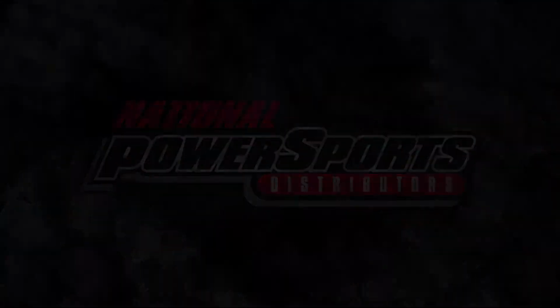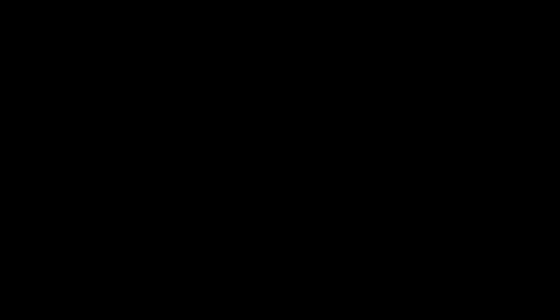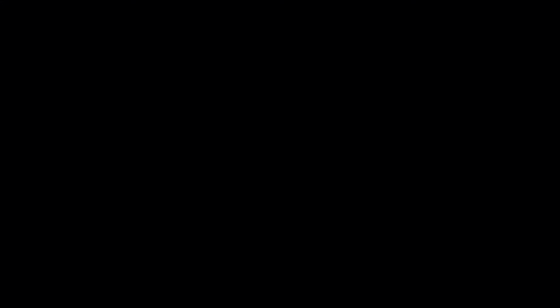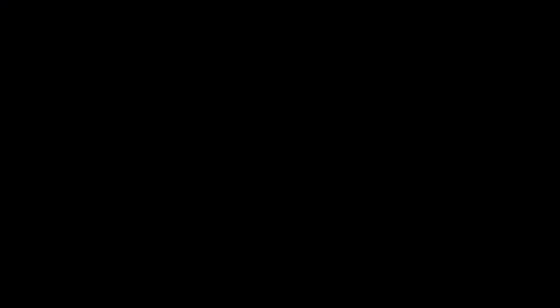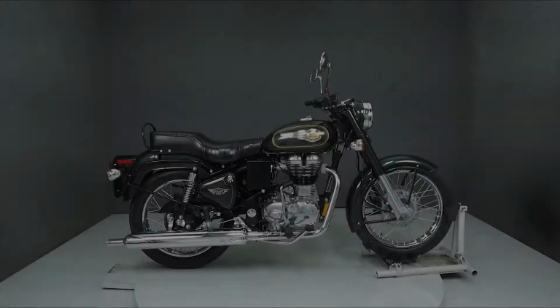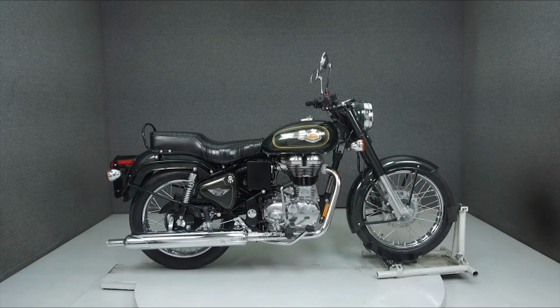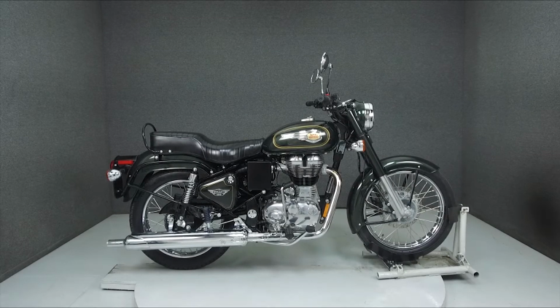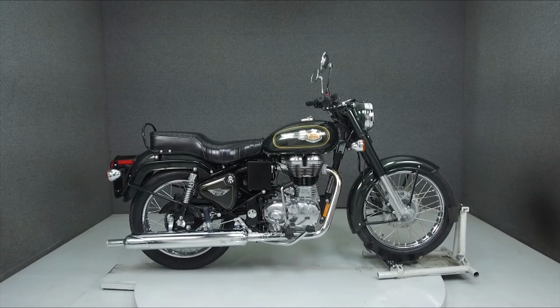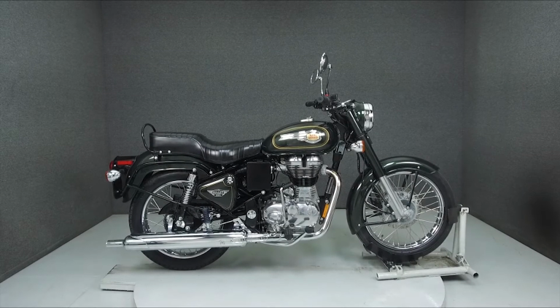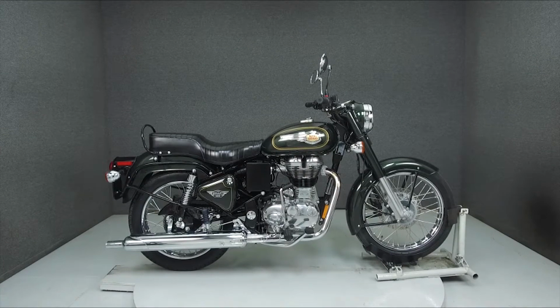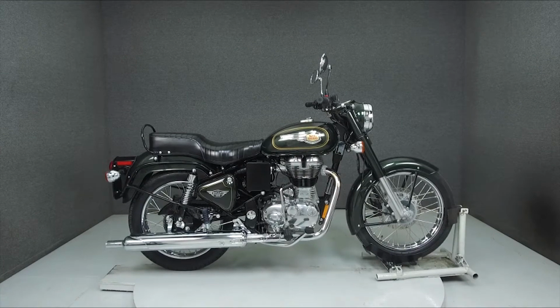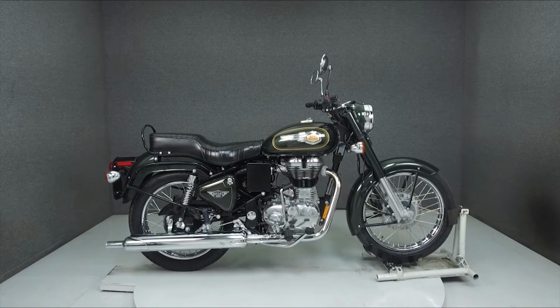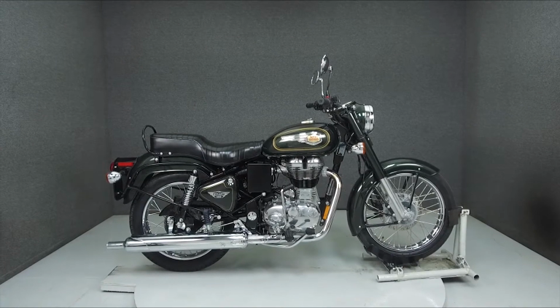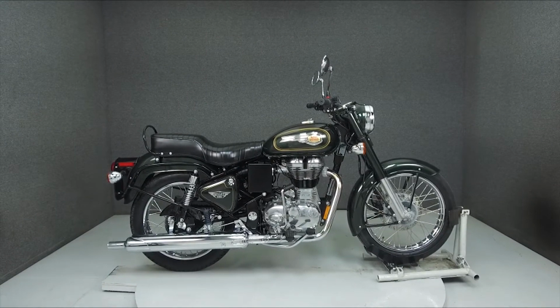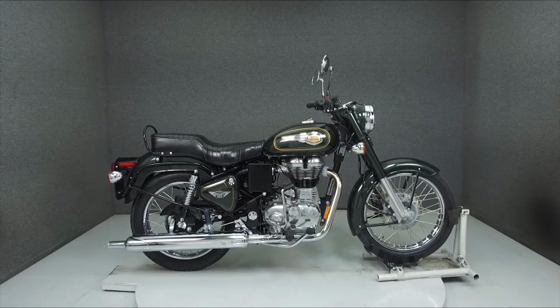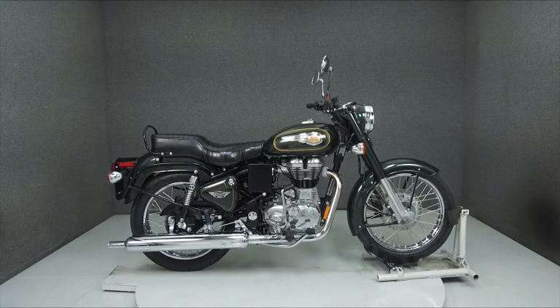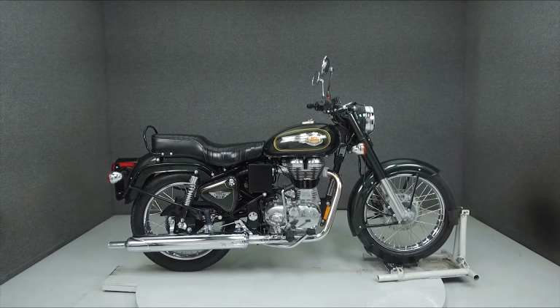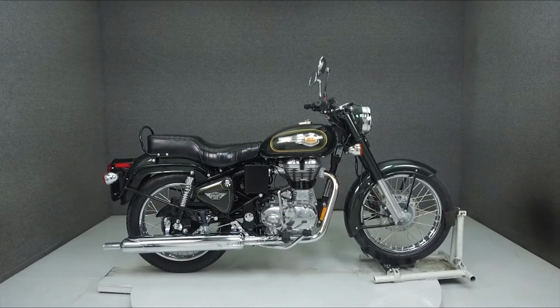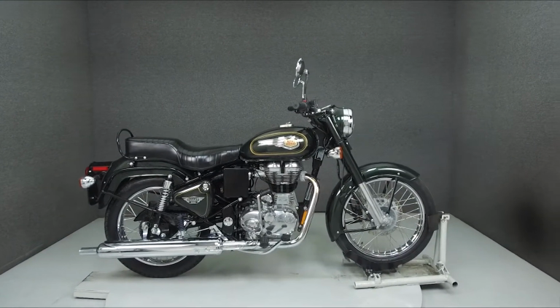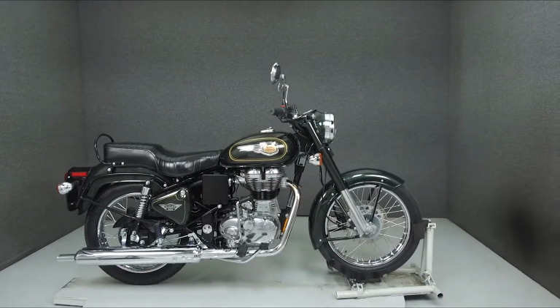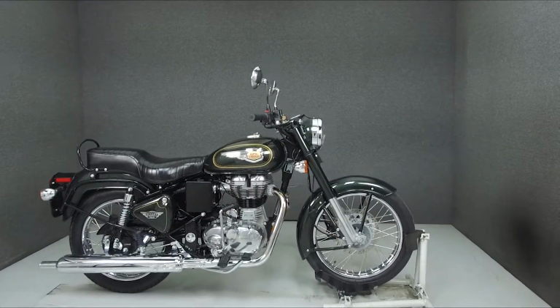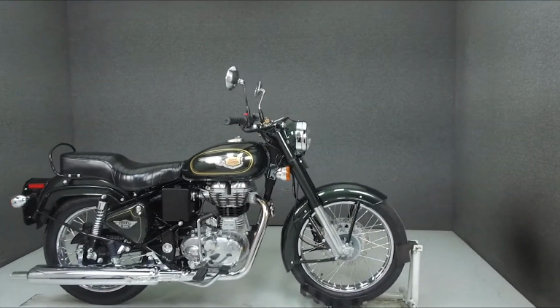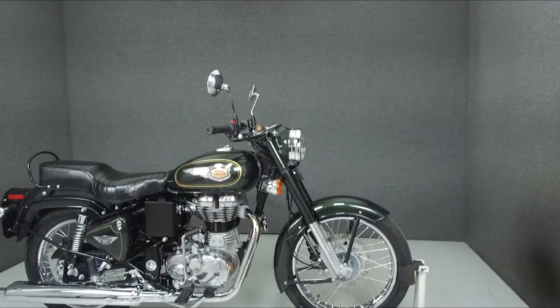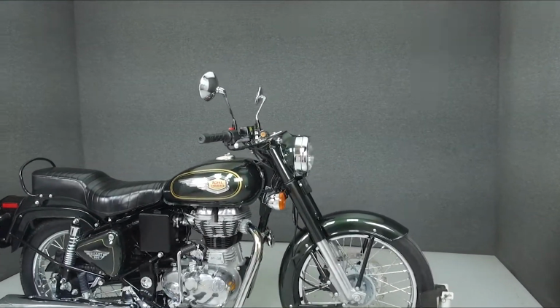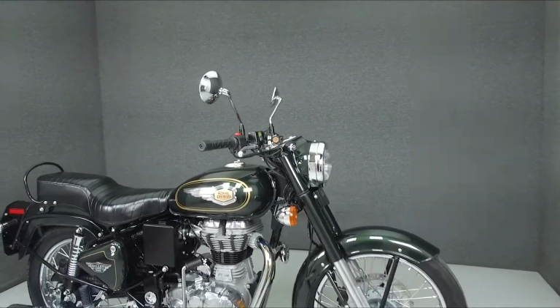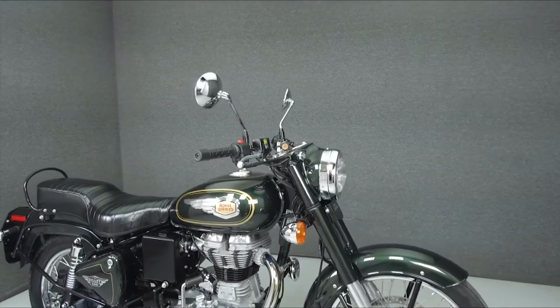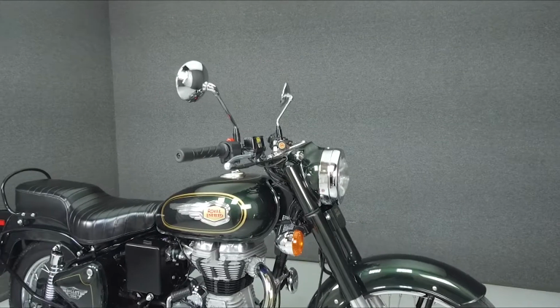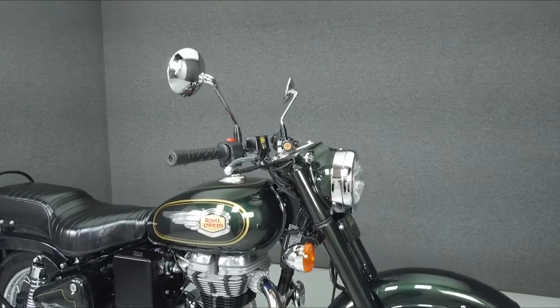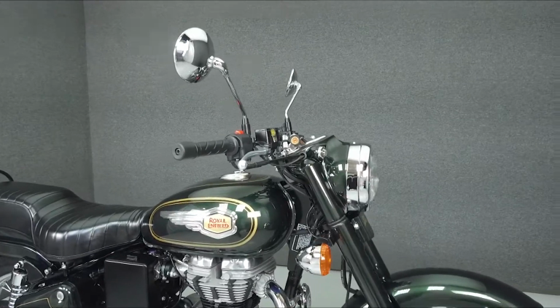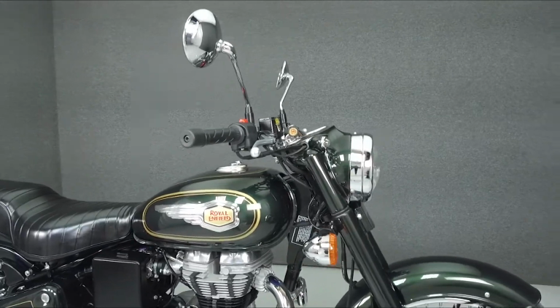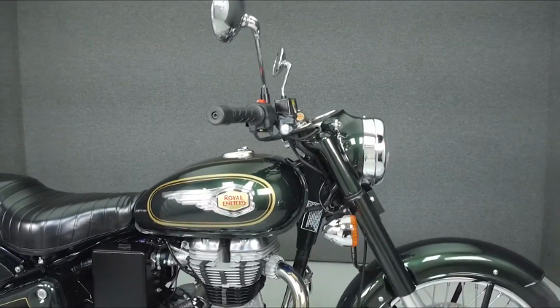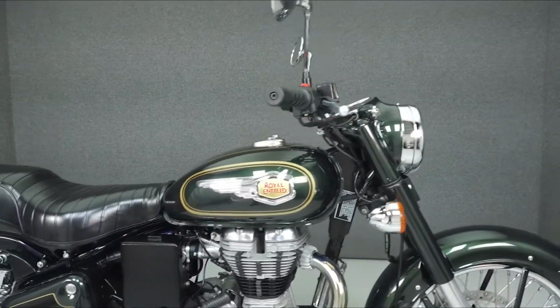Hey everyone, this is Keegan from National Power Sports. Today, we're taking a look at this 2017 Royal Enfield Bullitt 500 with 282 miles.